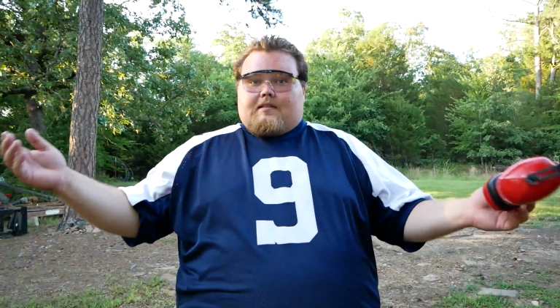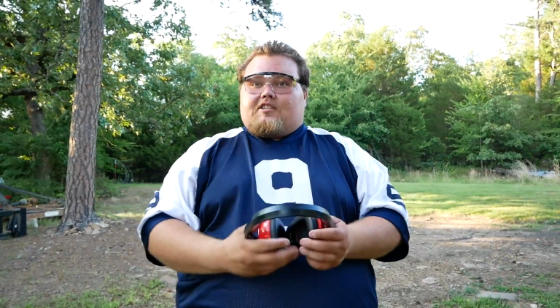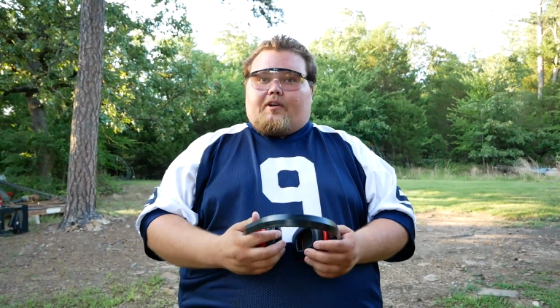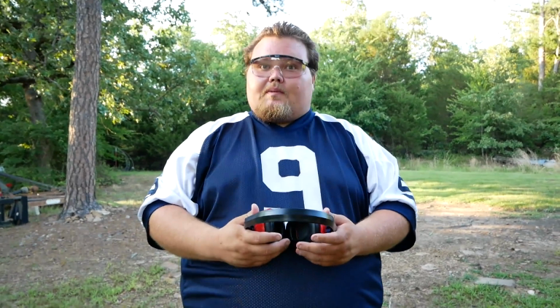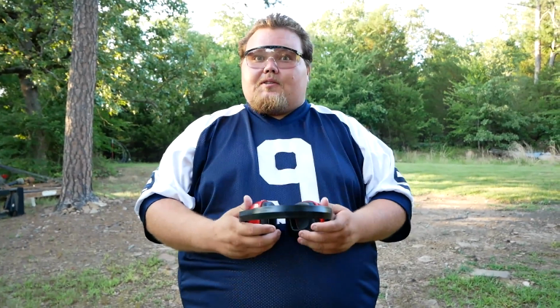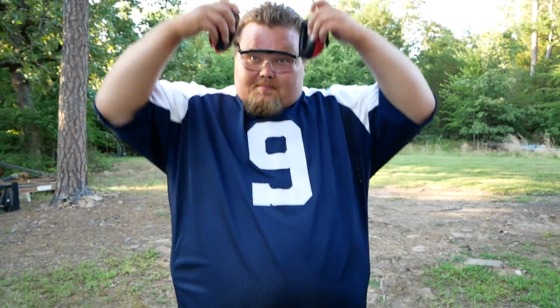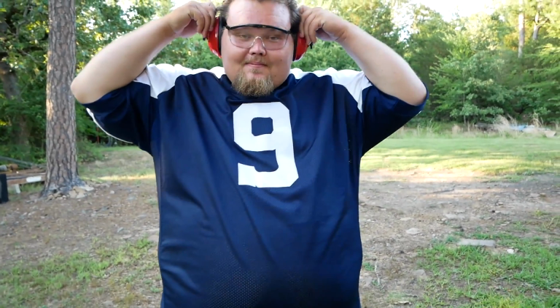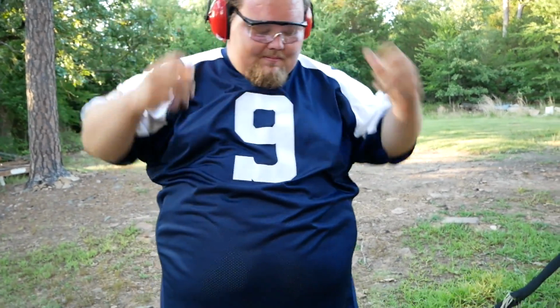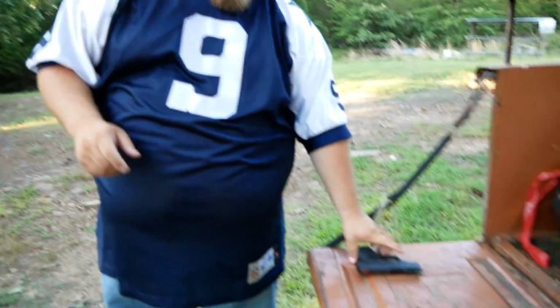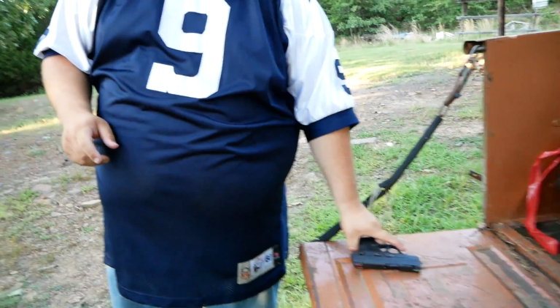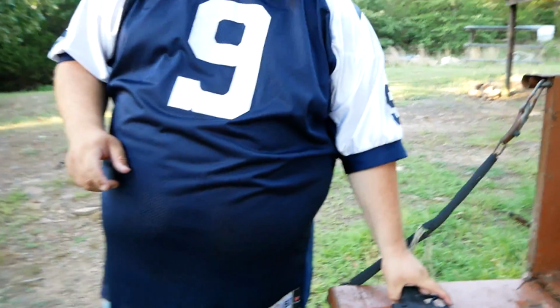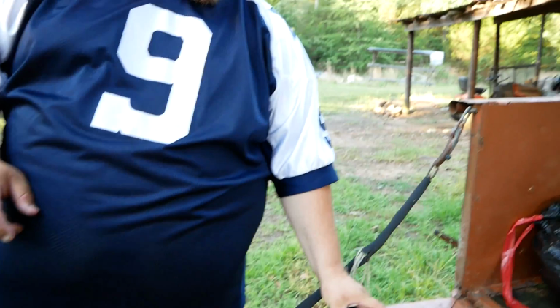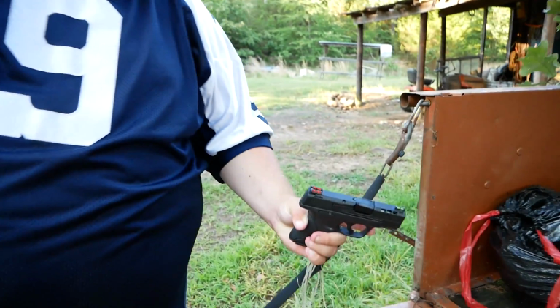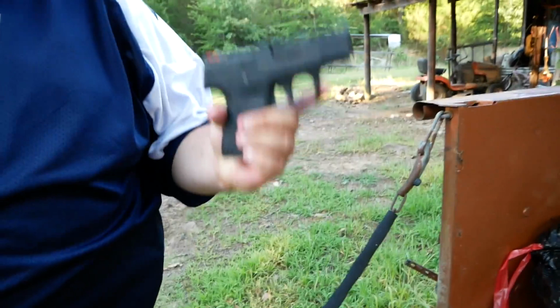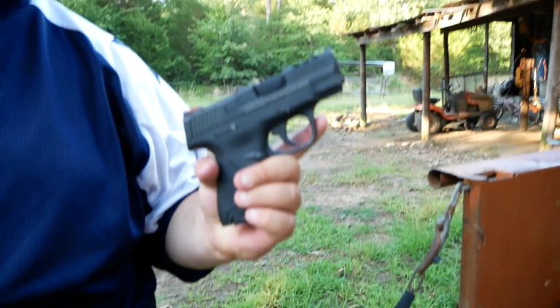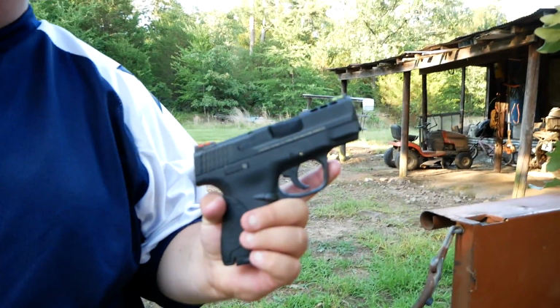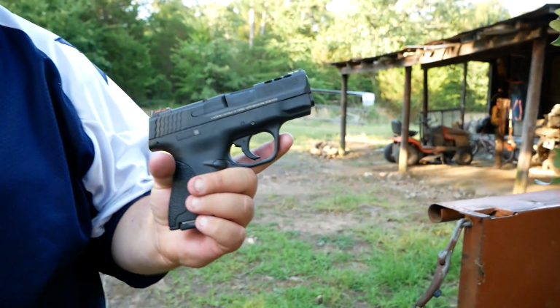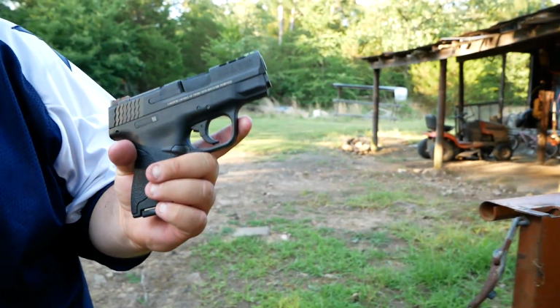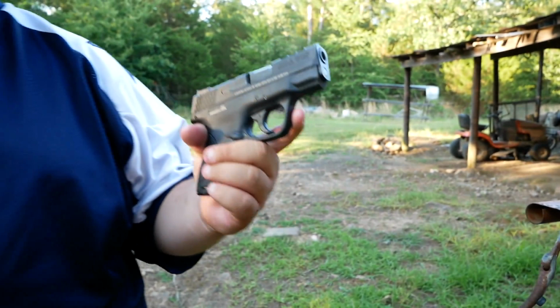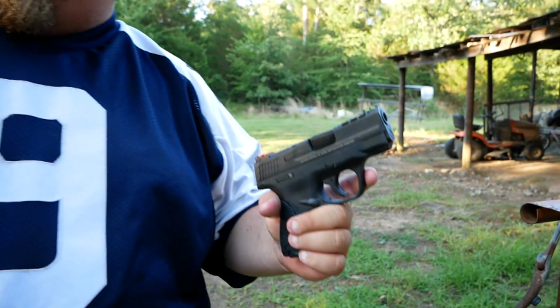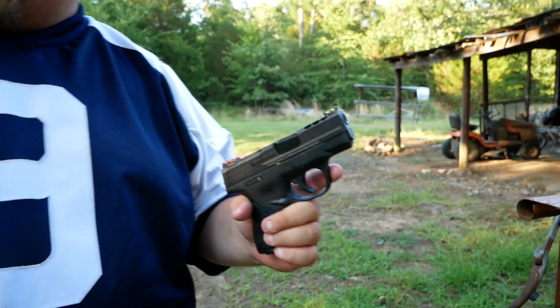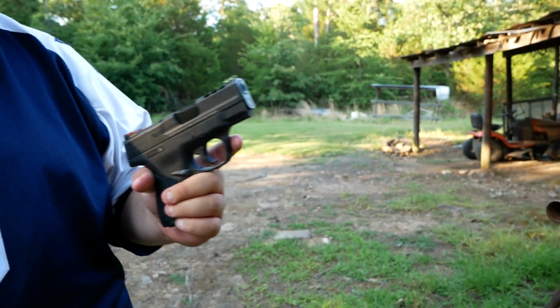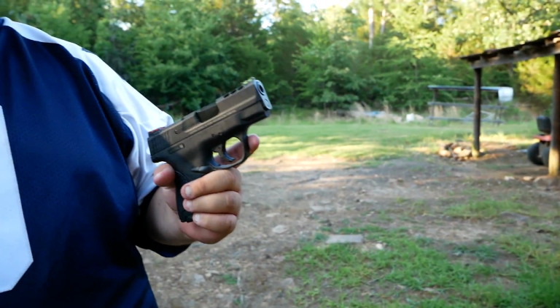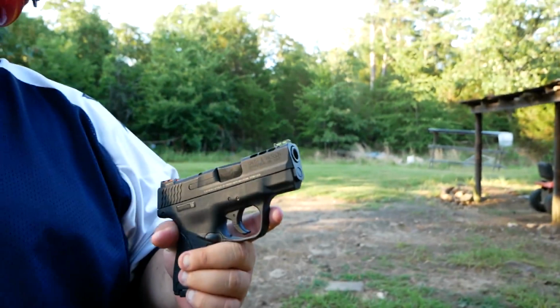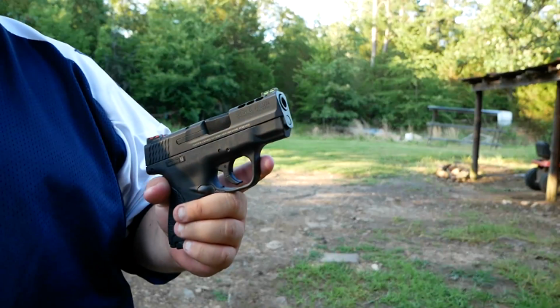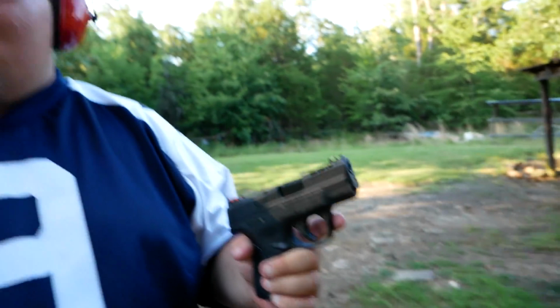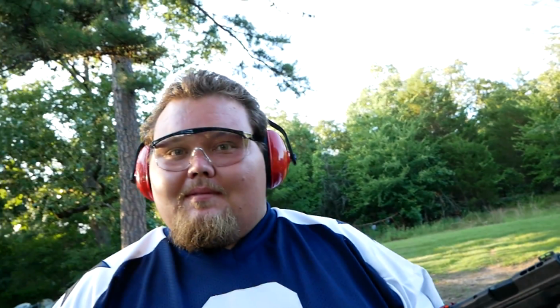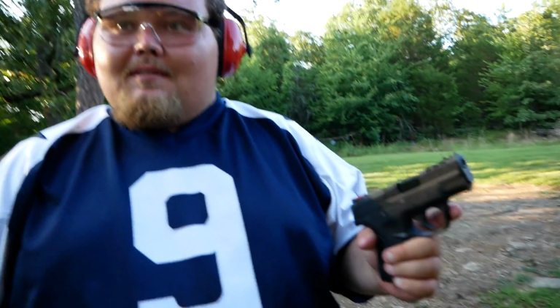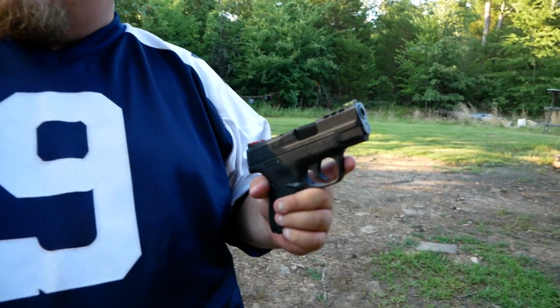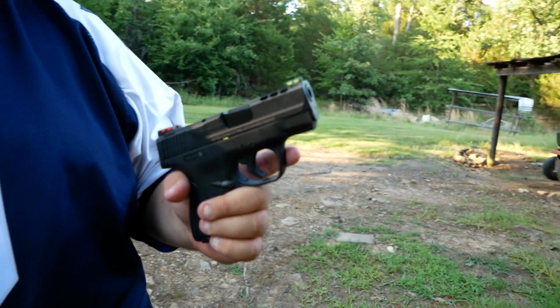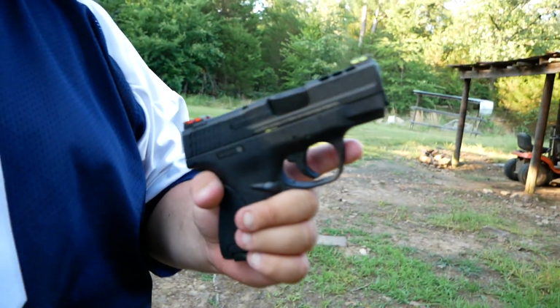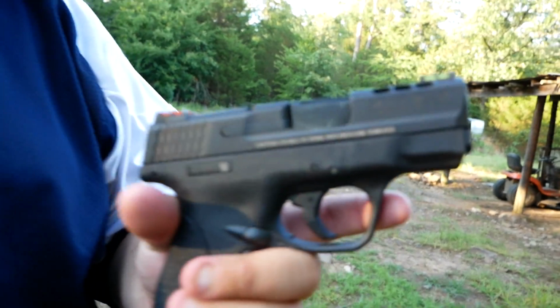This is Big John, we're going to shoot some guns. Which gun do we have? A pistol. A pistol? It's a Smith & Wesson pistol. Smith & Wesson, what model? I have no idea. It's a Performance Center 9mm Shield.